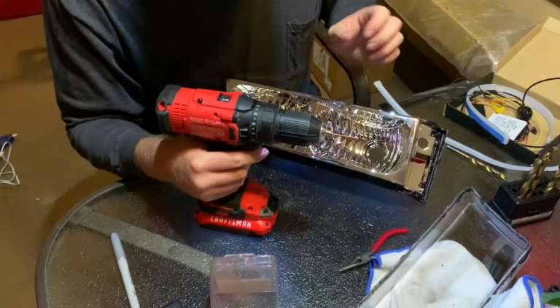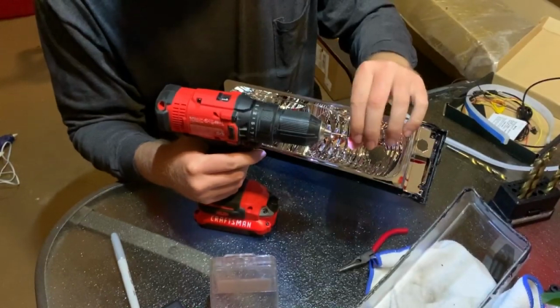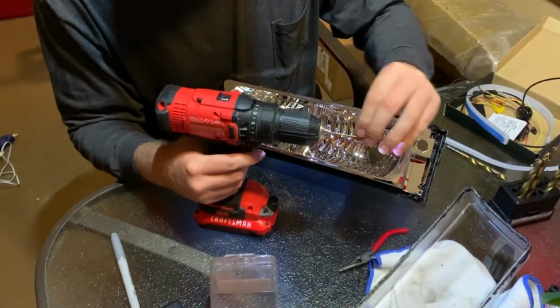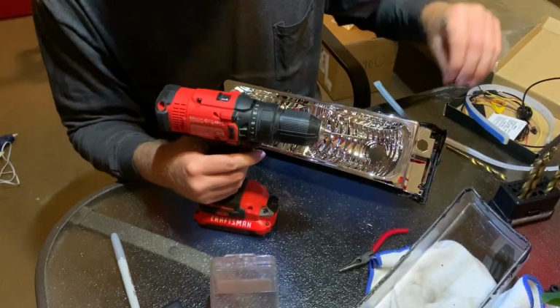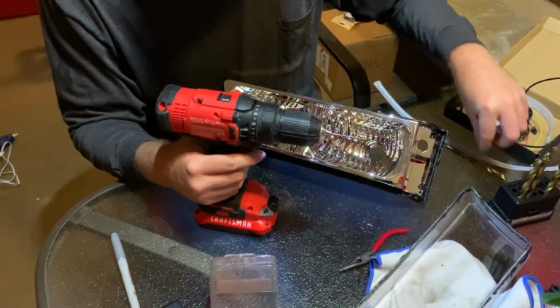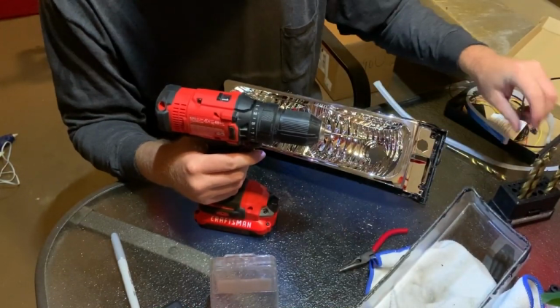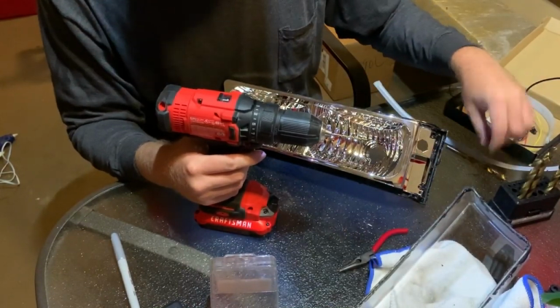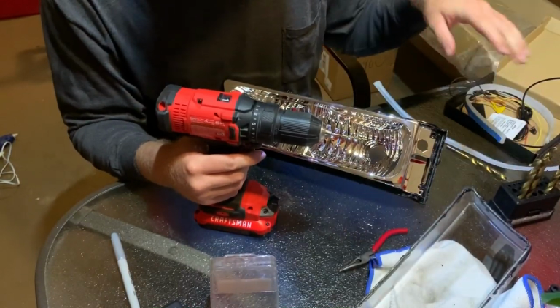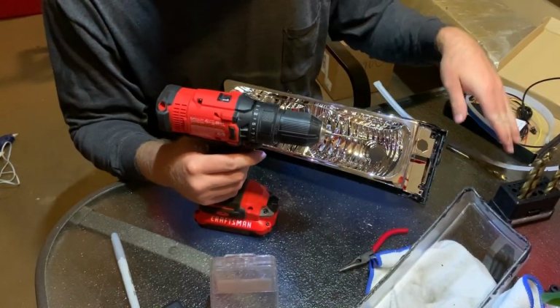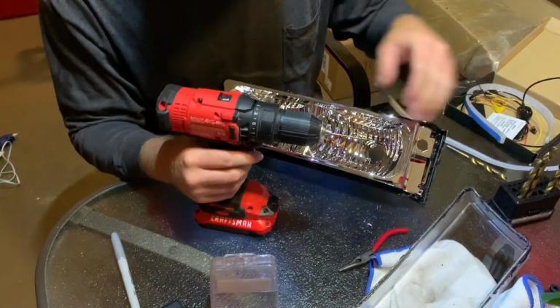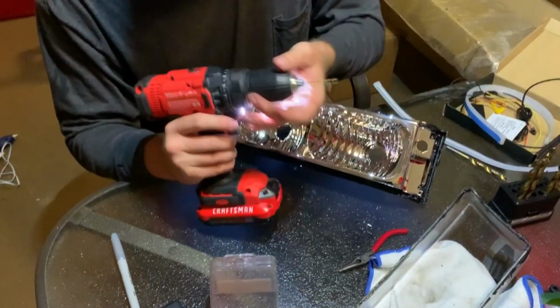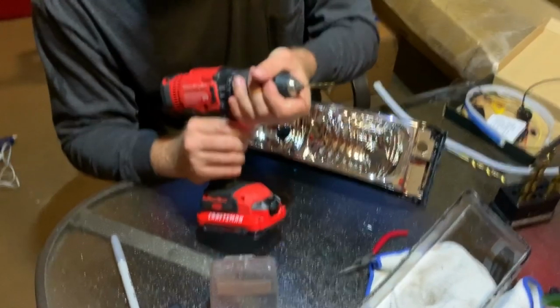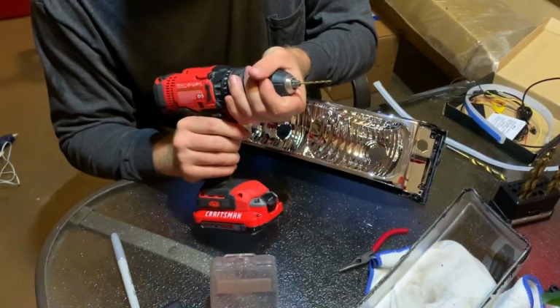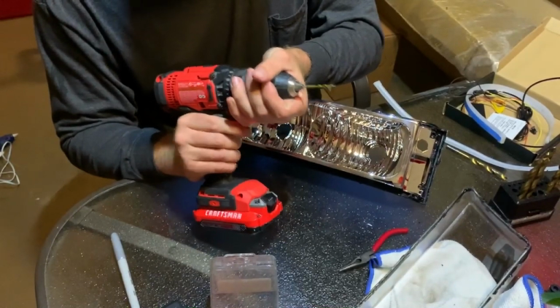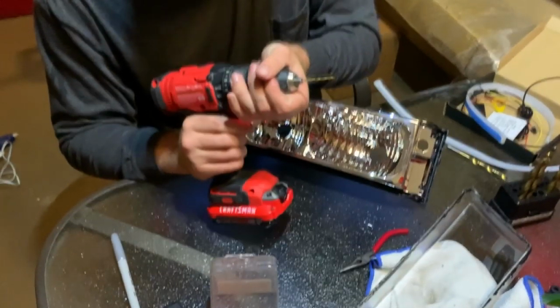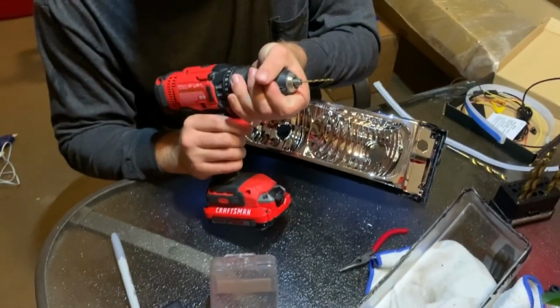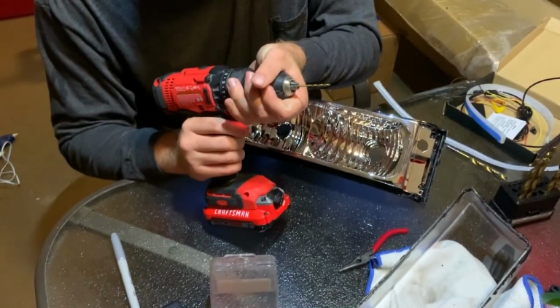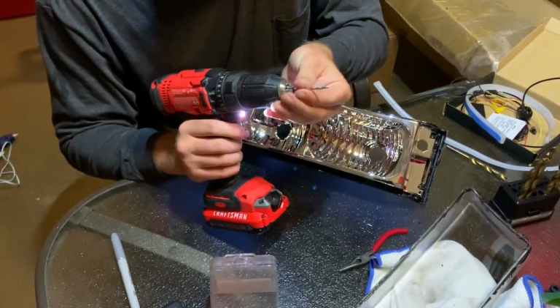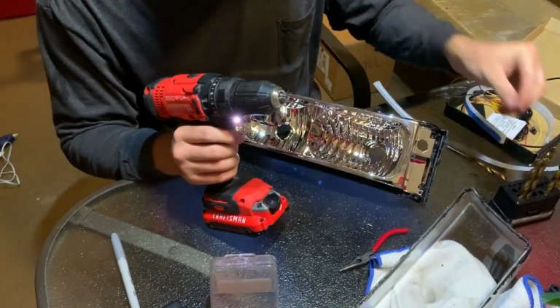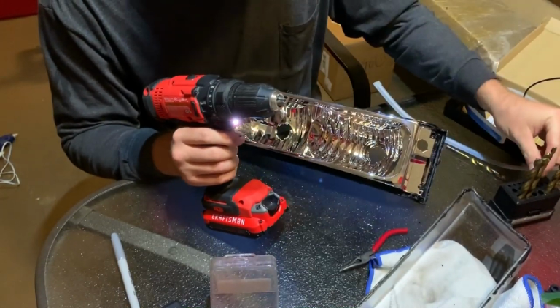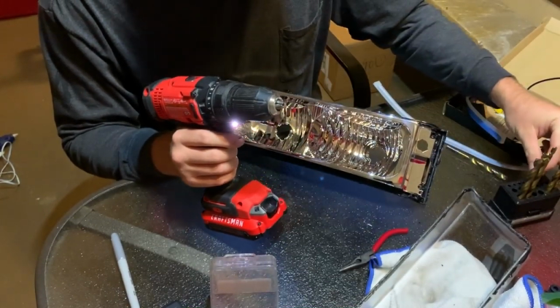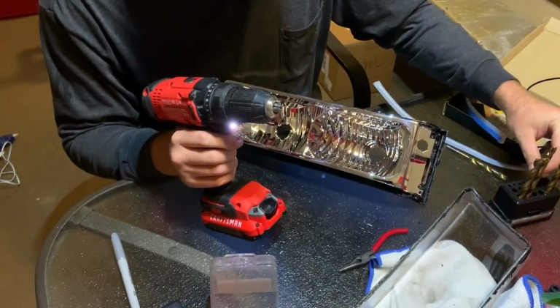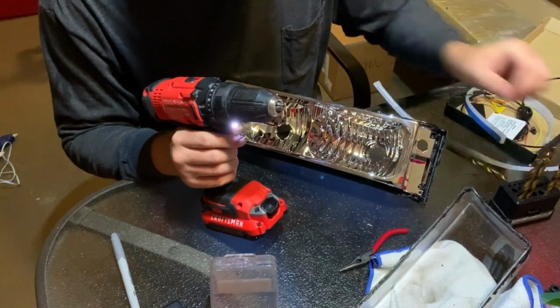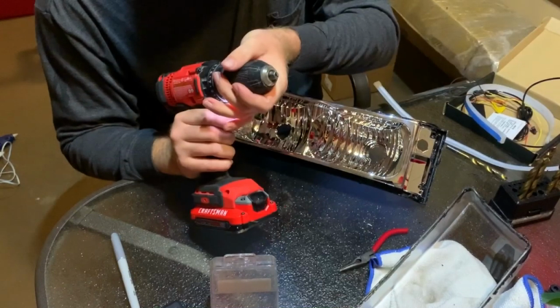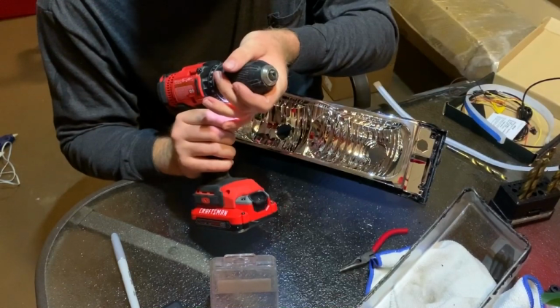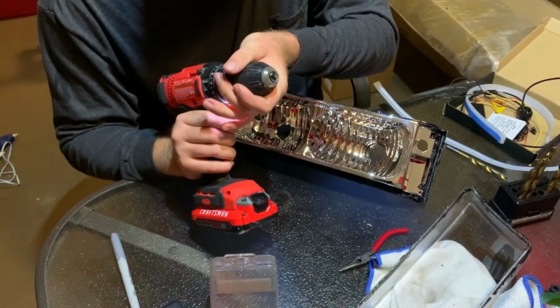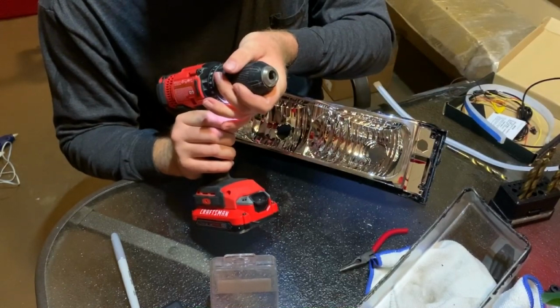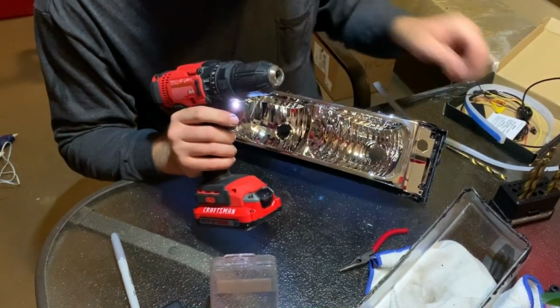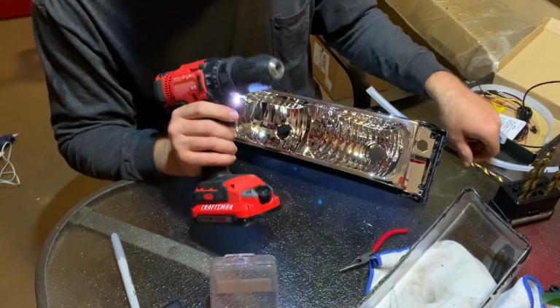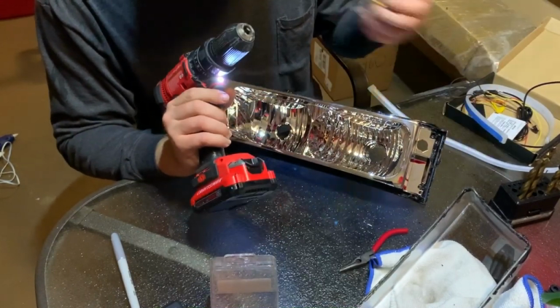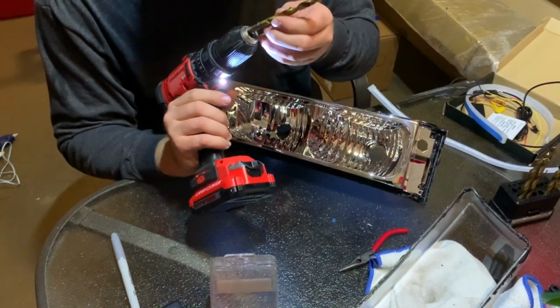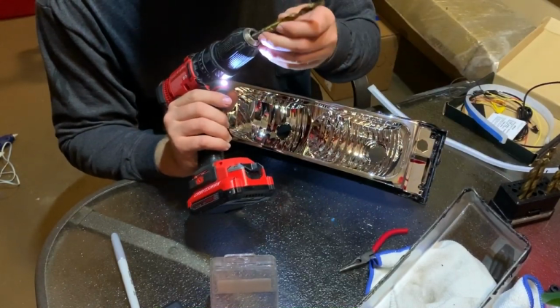Now we have a starter hole. When I did the first headlight I went up in sizes, but I'm not going to do that this time. I've got this little starter hole and I'm going to jump straight up to that 11/32nds bit.